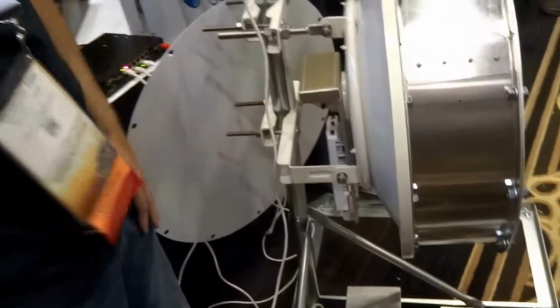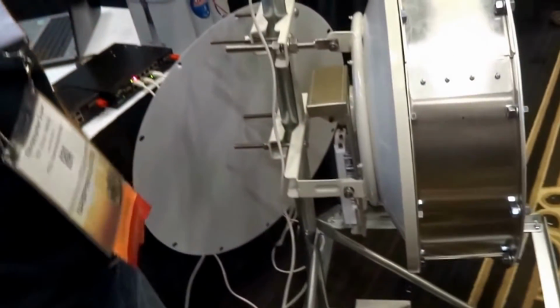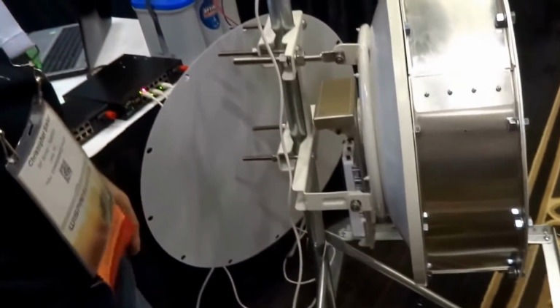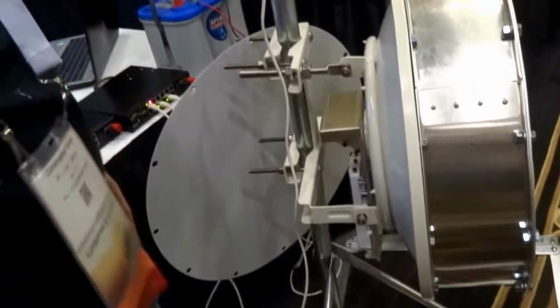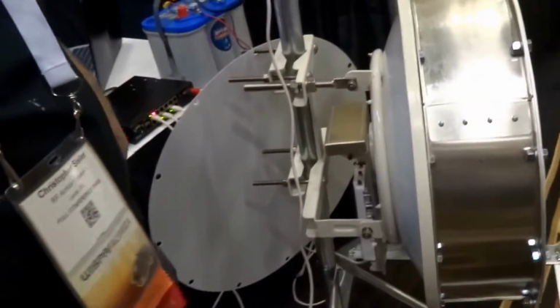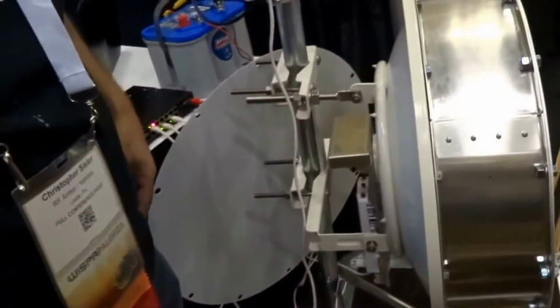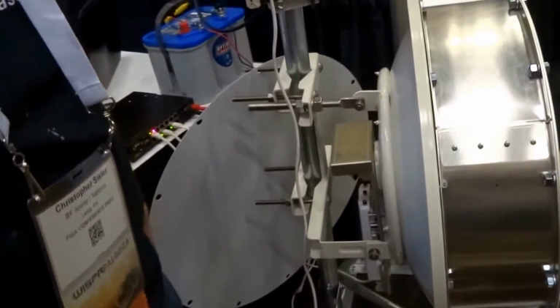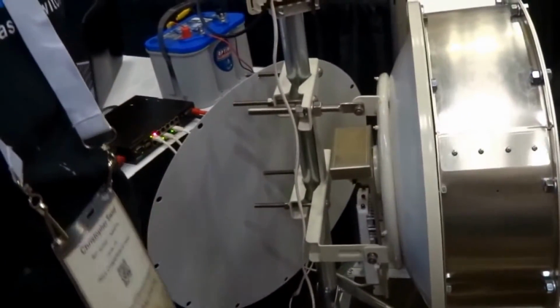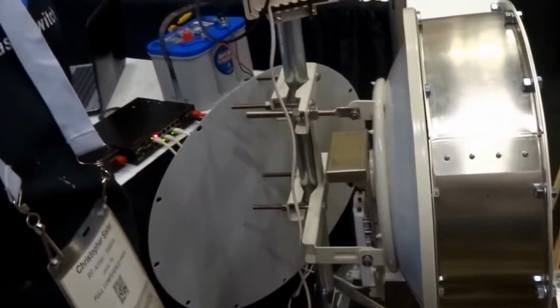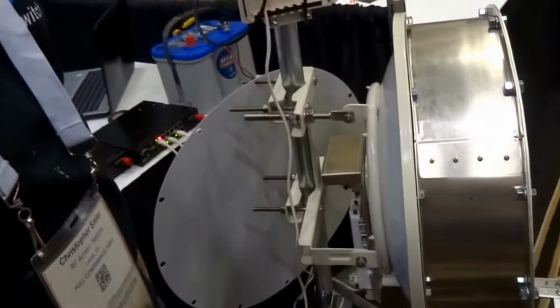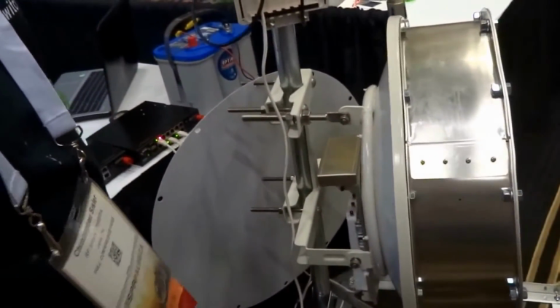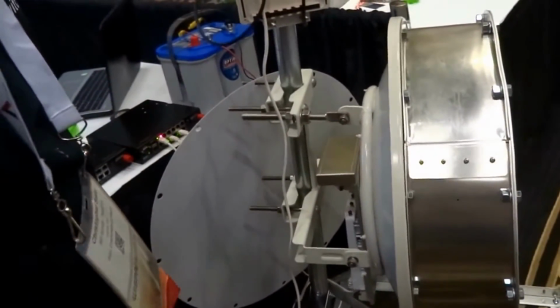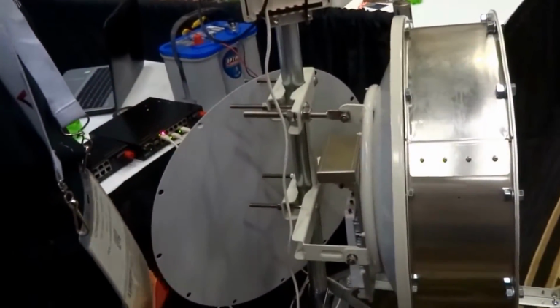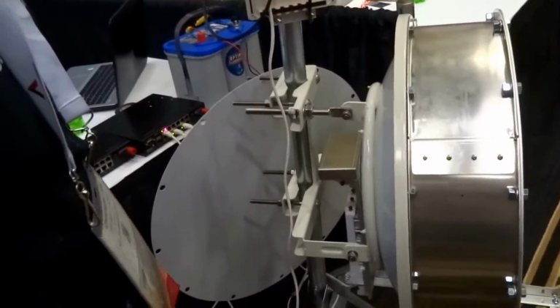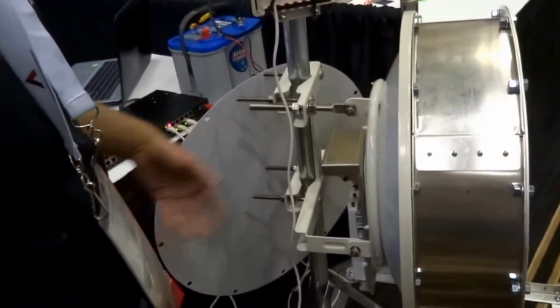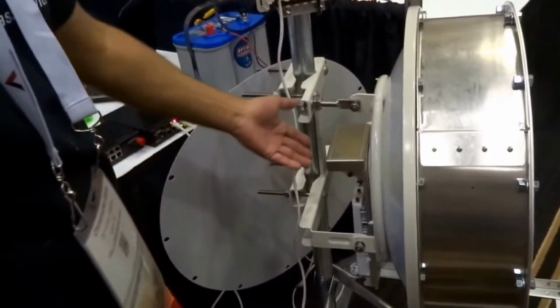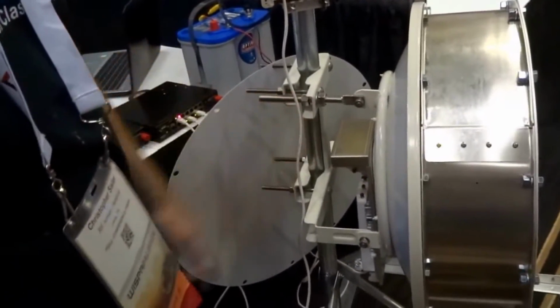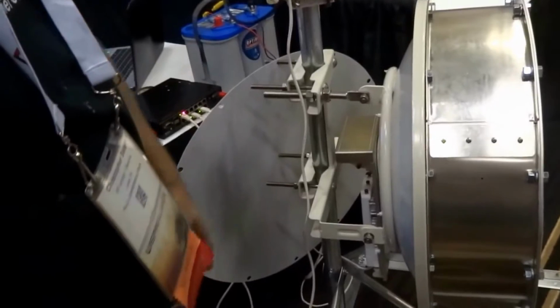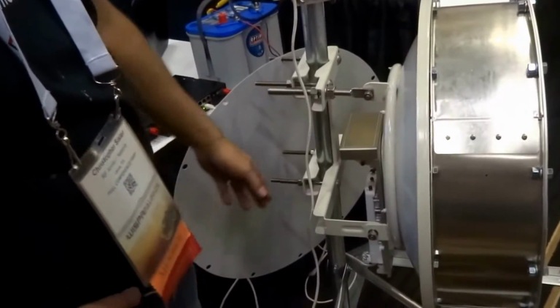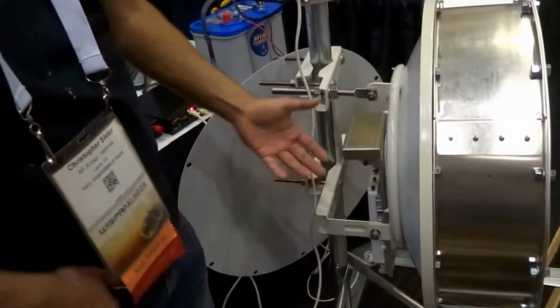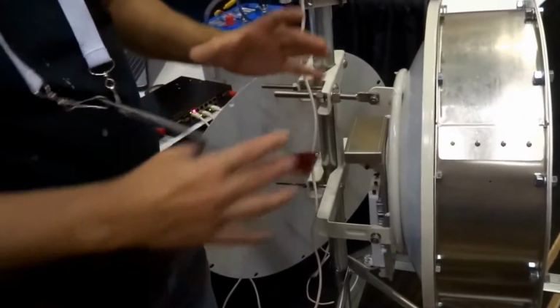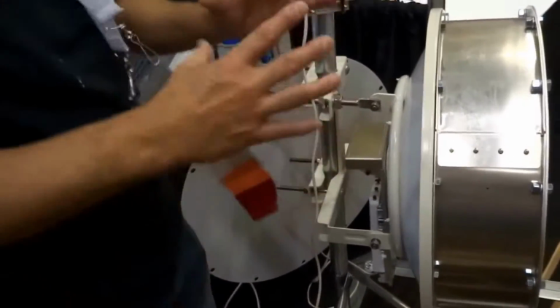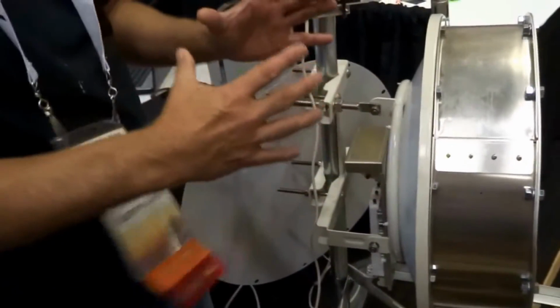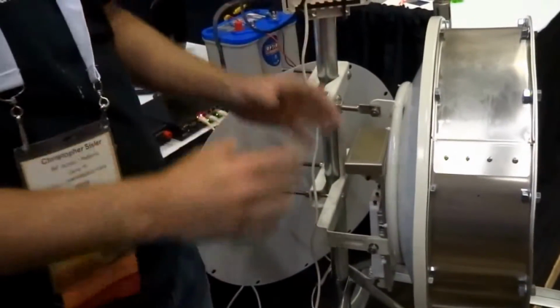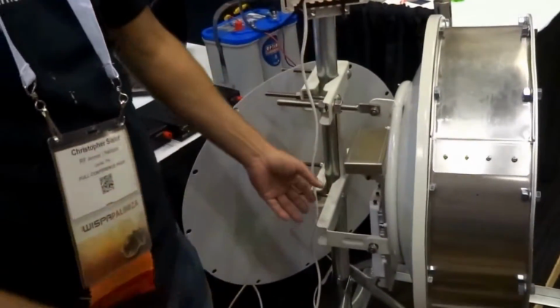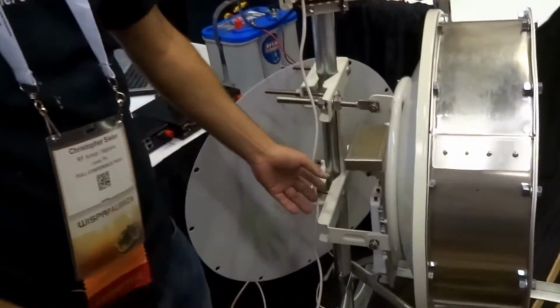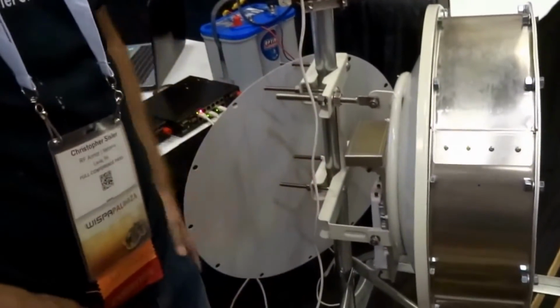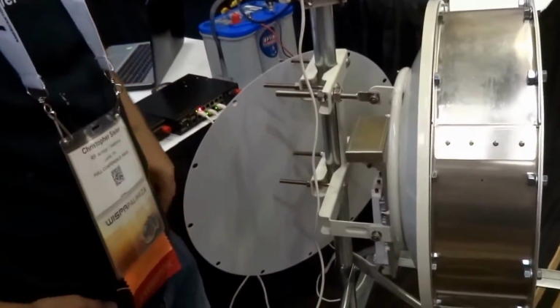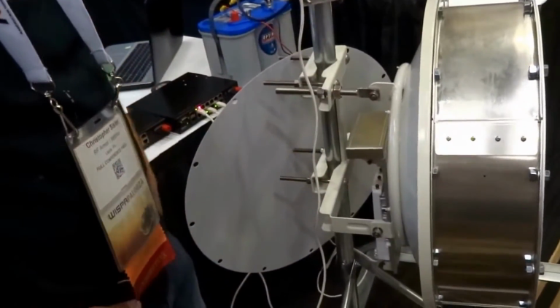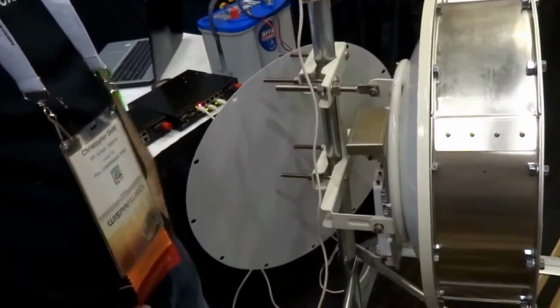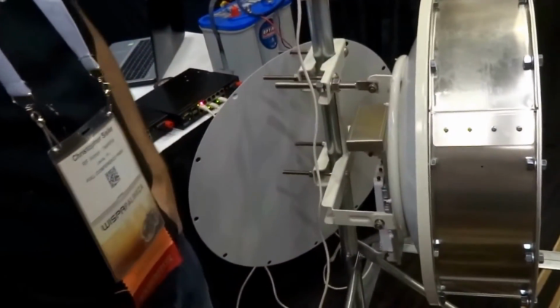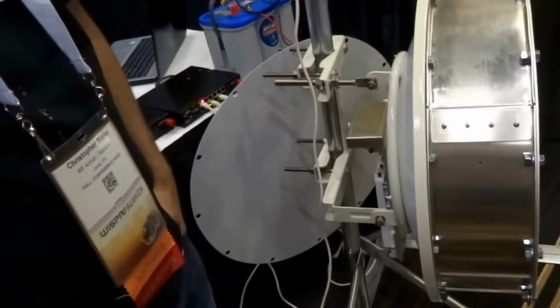And what about any of the MicroTik ones as well? Yeah, the little MicroTik one will fit in there as well. Okay, cool.